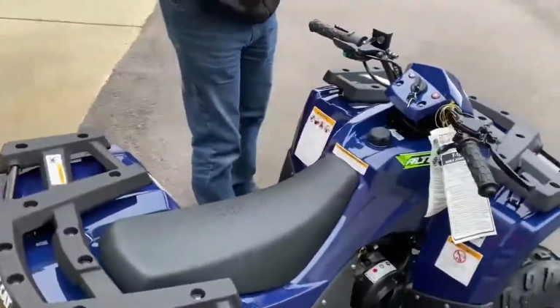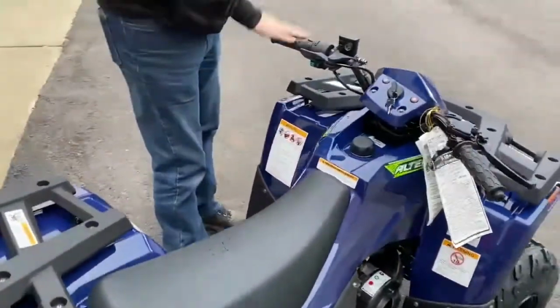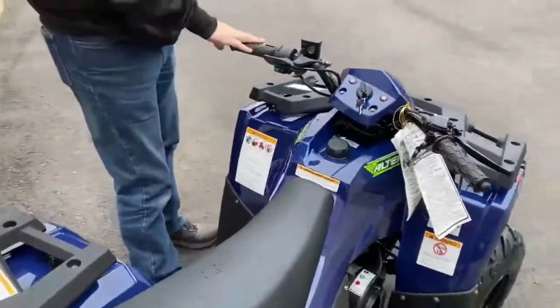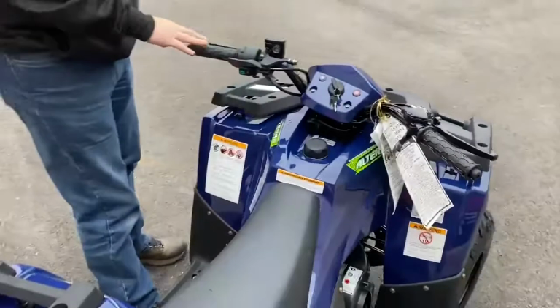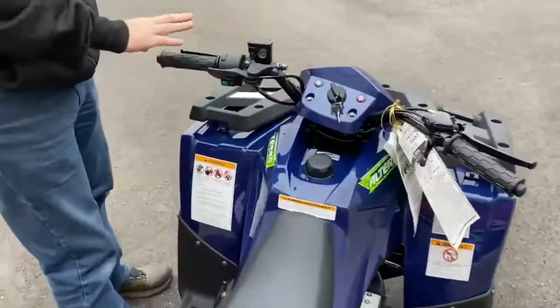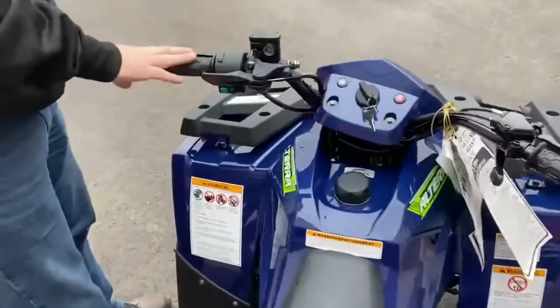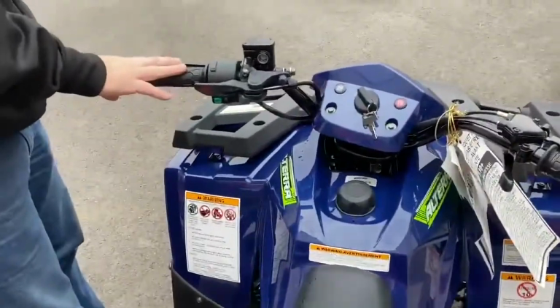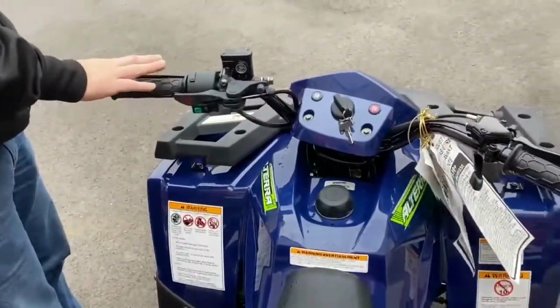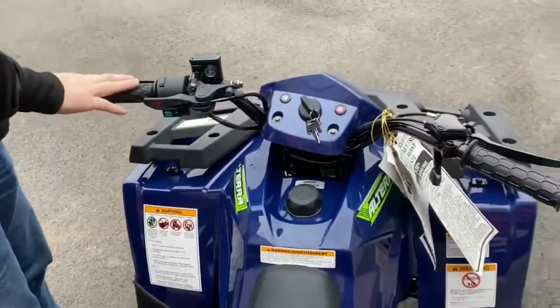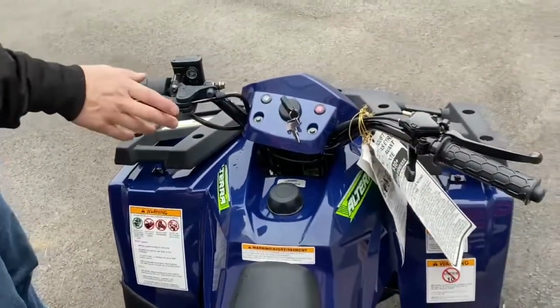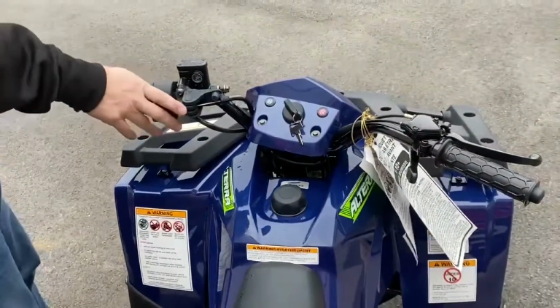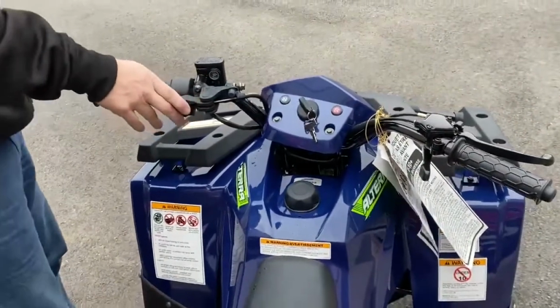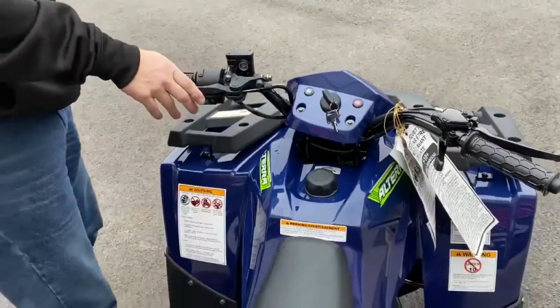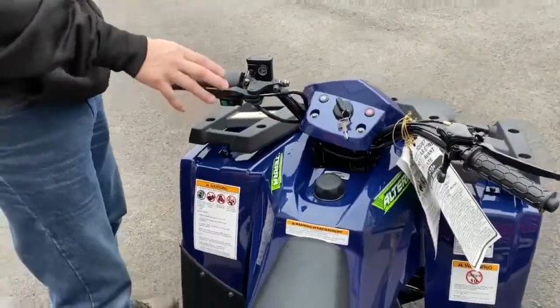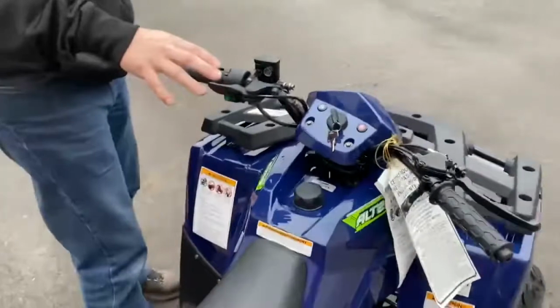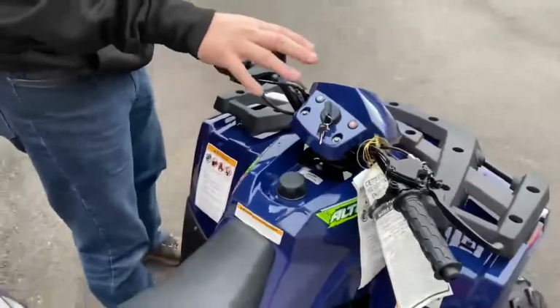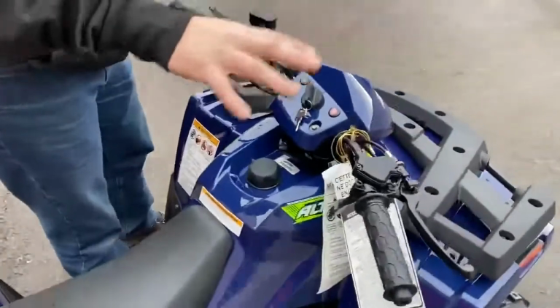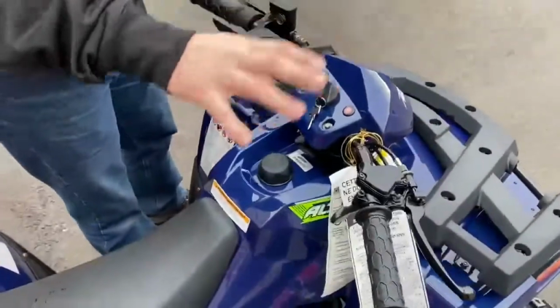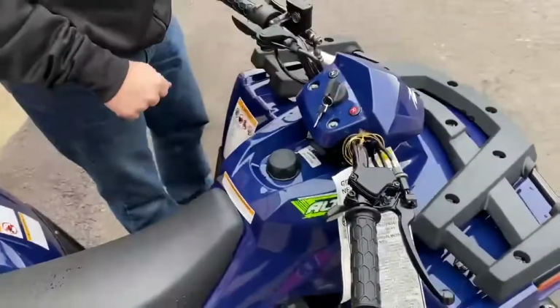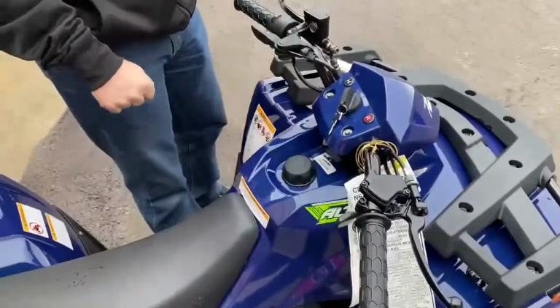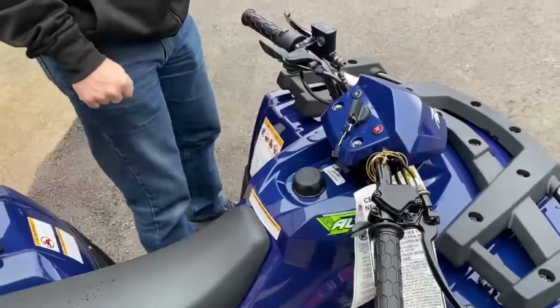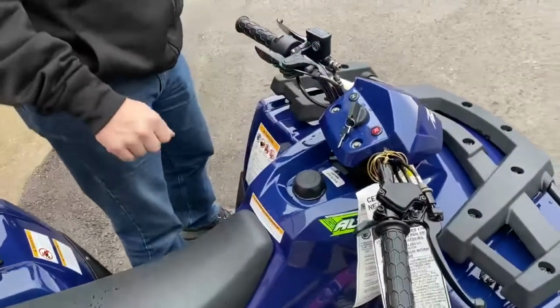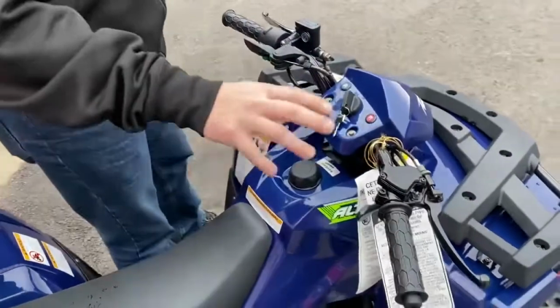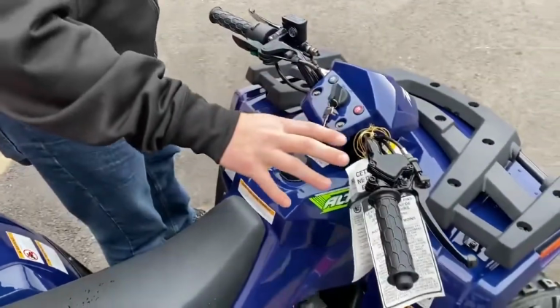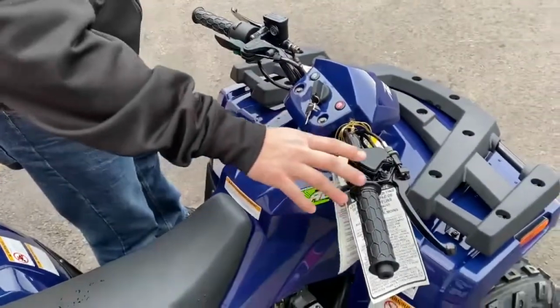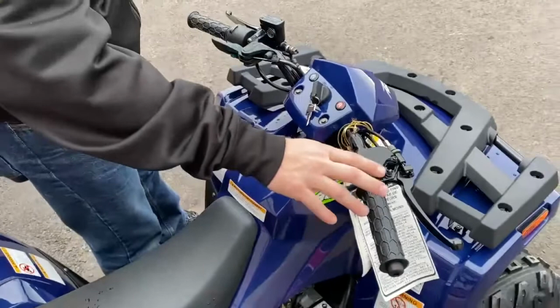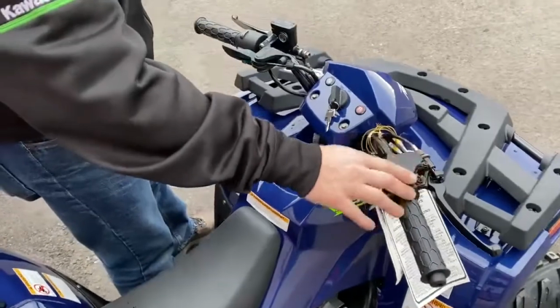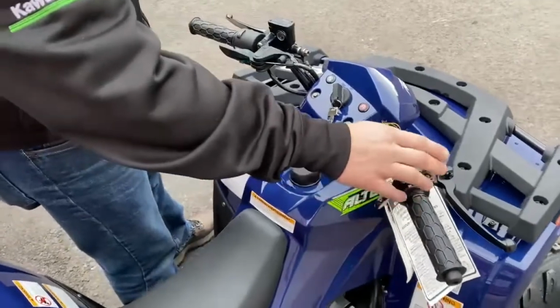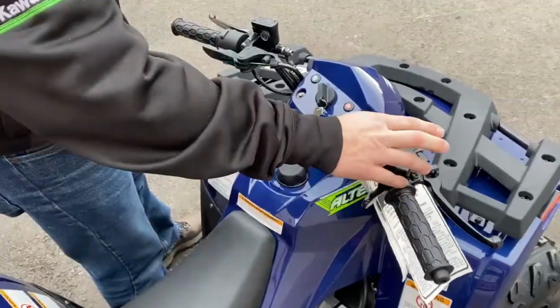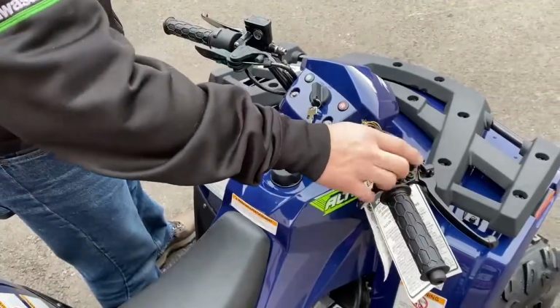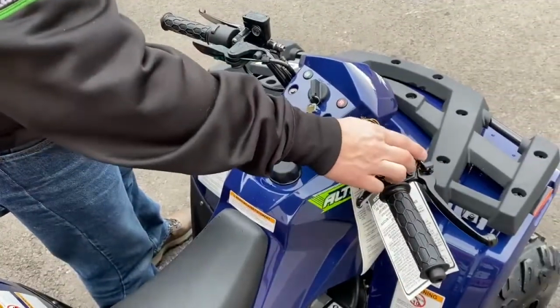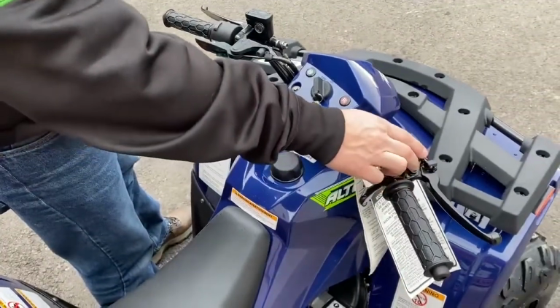It does have electric start. It is only two-wheel drive. It does have a parking brake on it. Of course, your handle brakes are up on the levers. It does have a speed limit control right here.